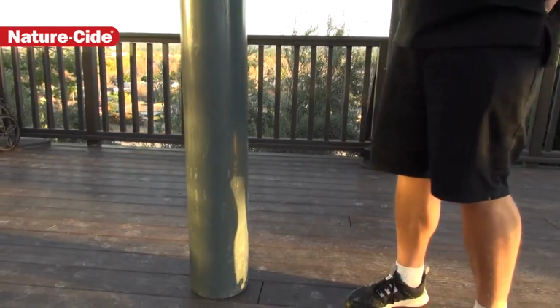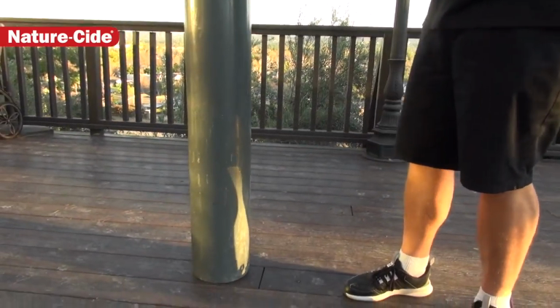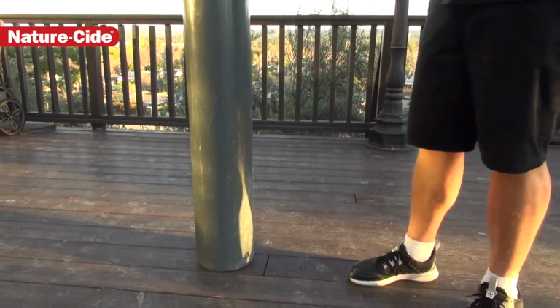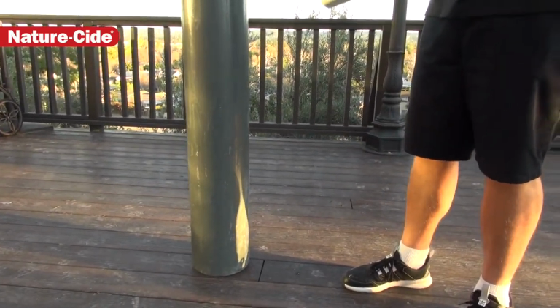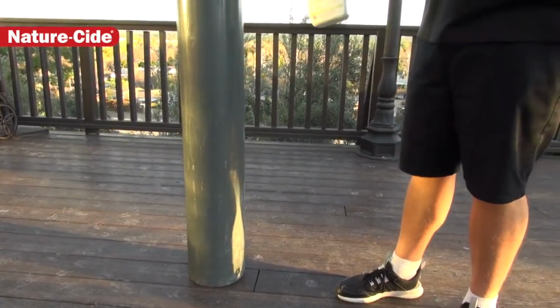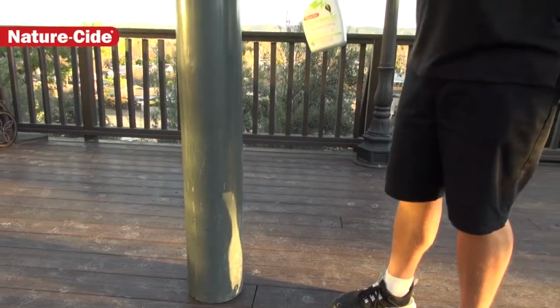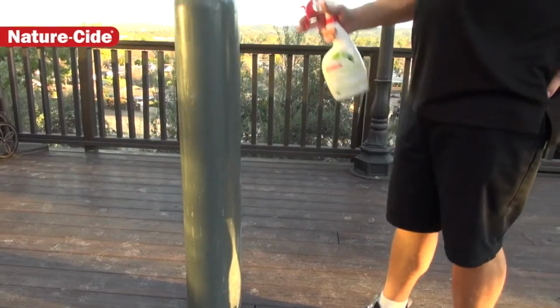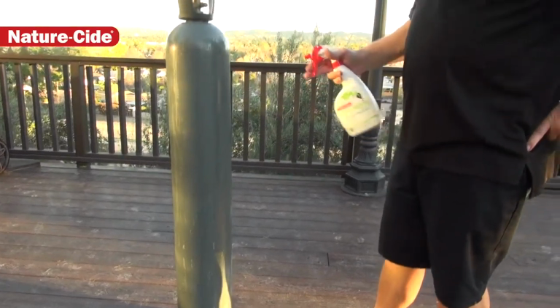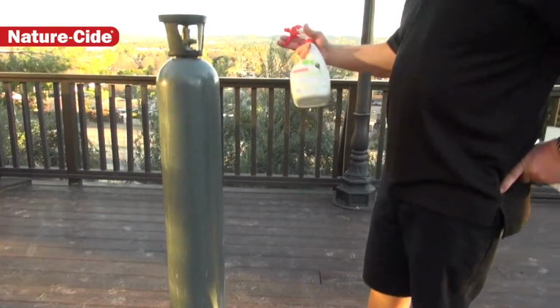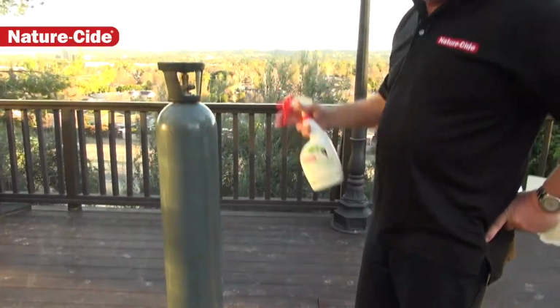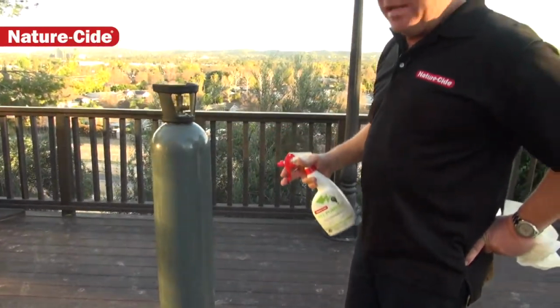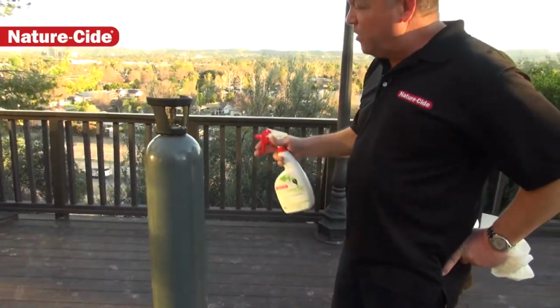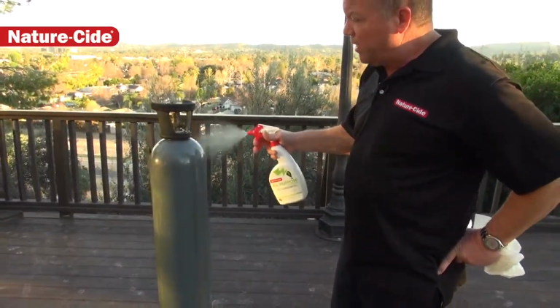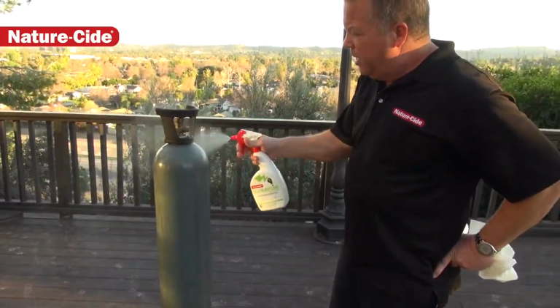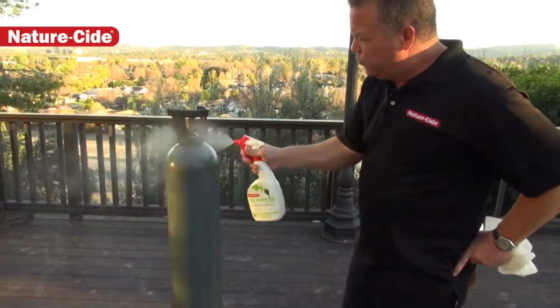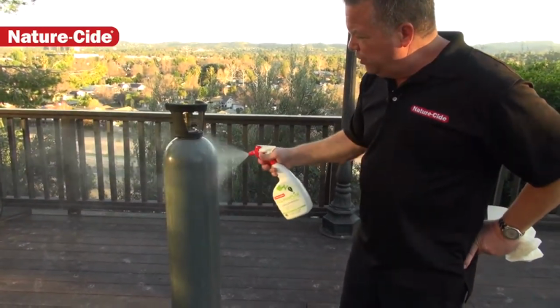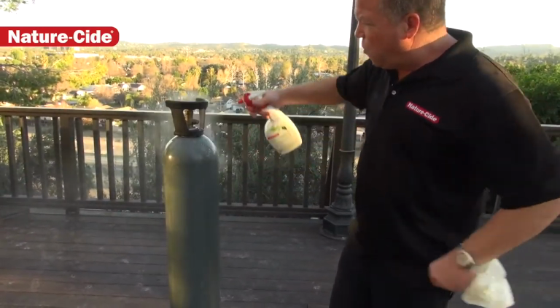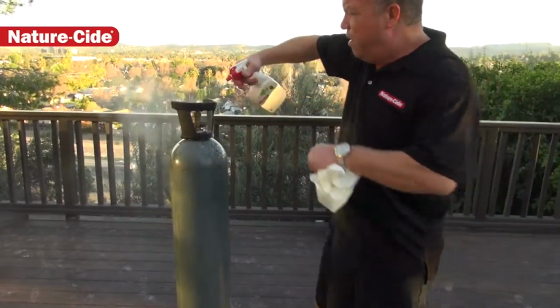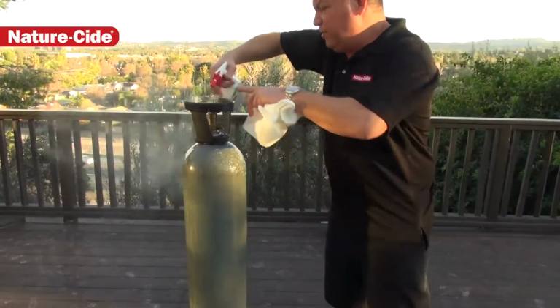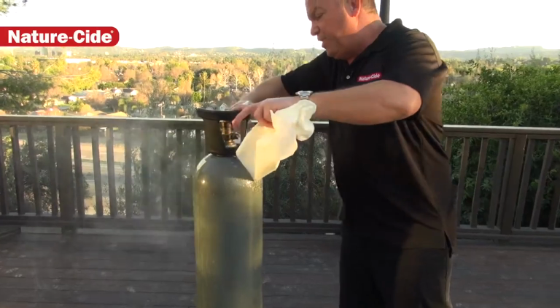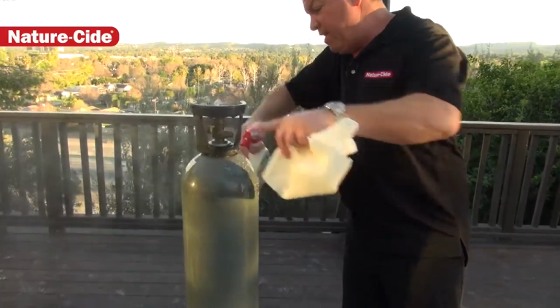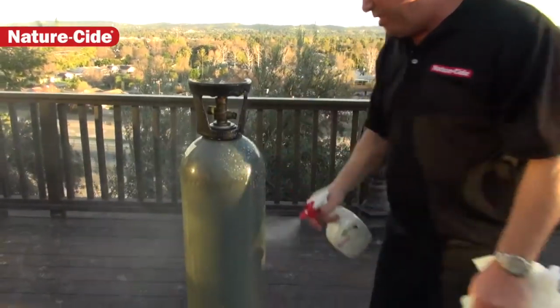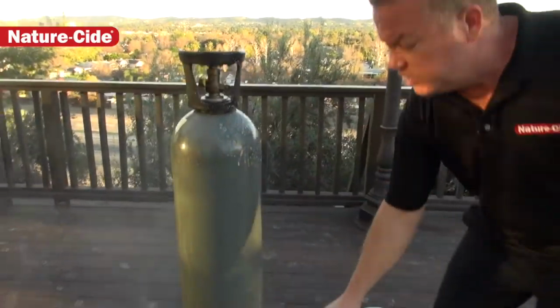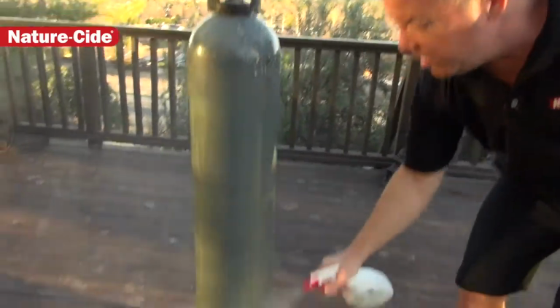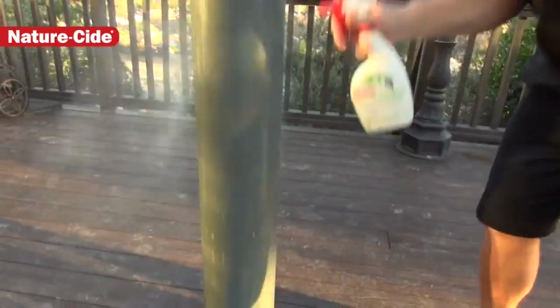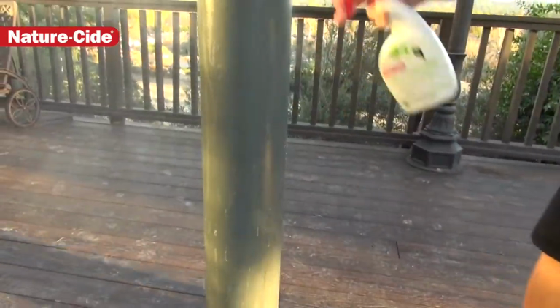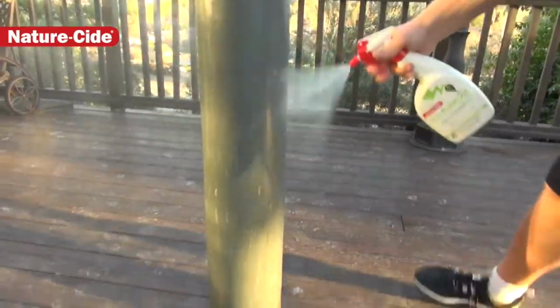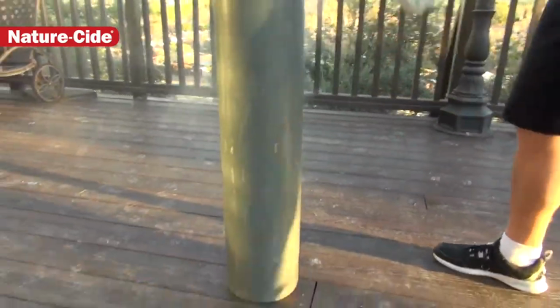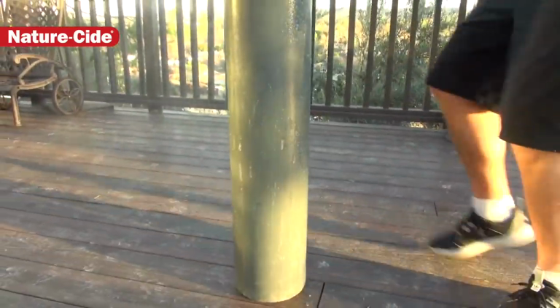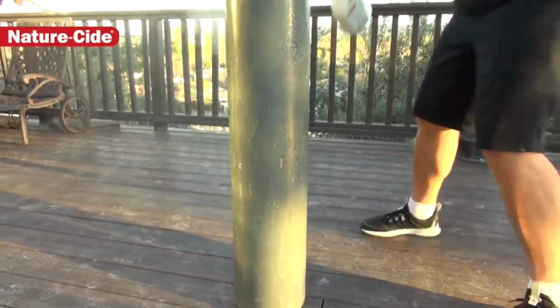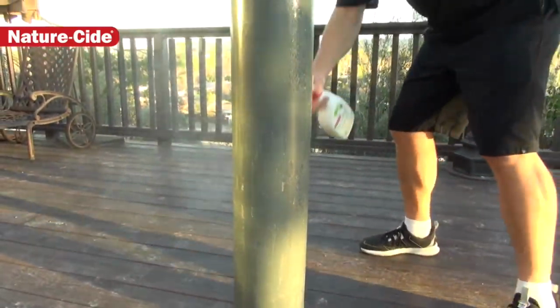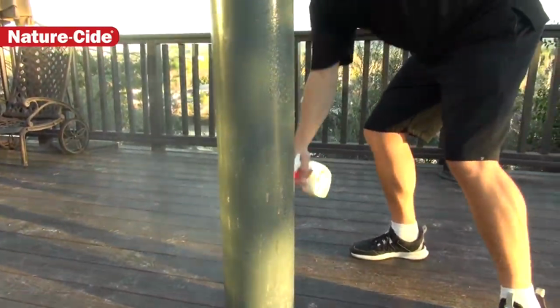So we like to just jump in on this, grab our NatureSide product, hit this really hard — every little nook and cranny of it, spray it all over, completely up and down.